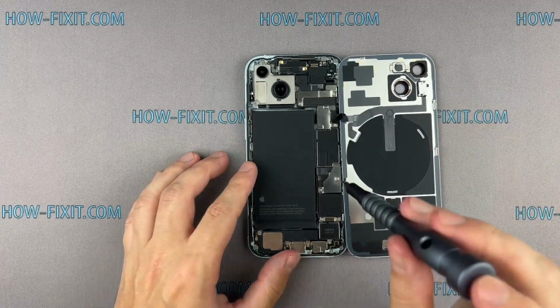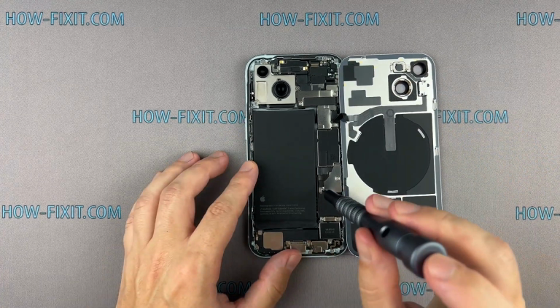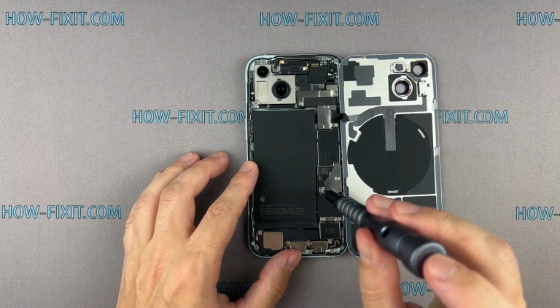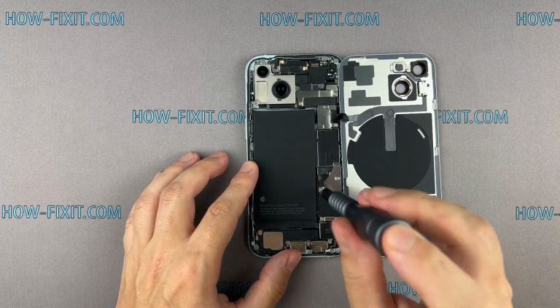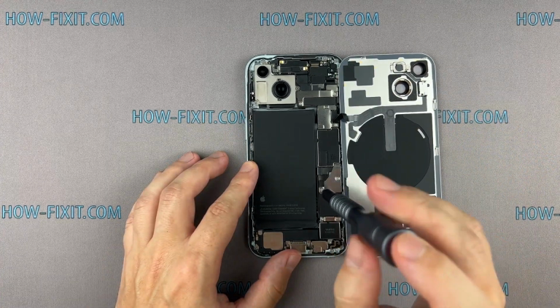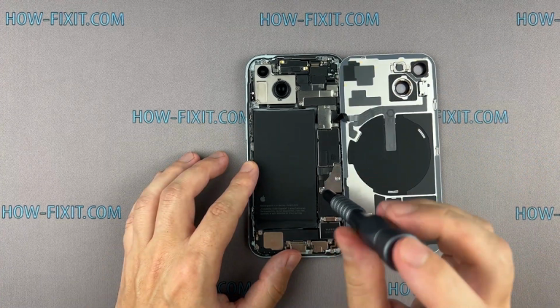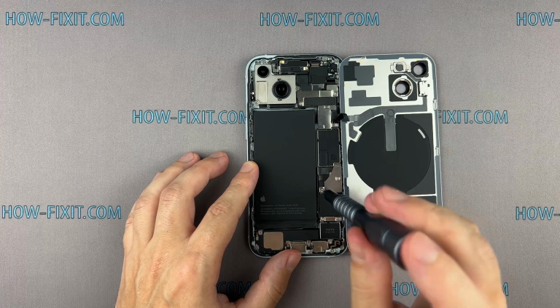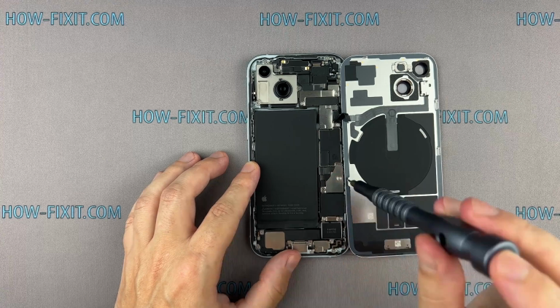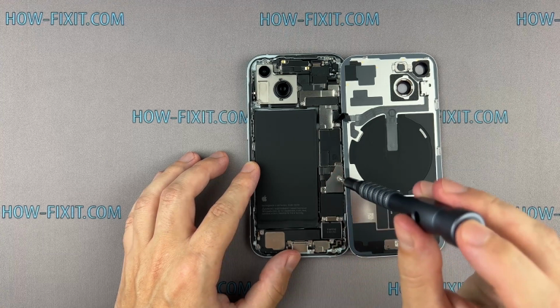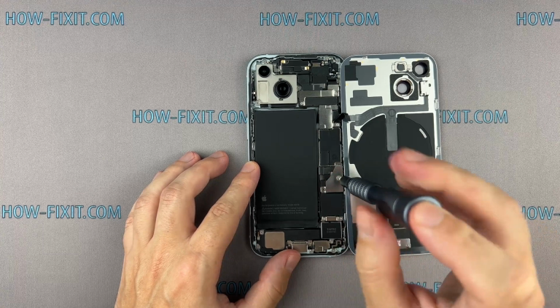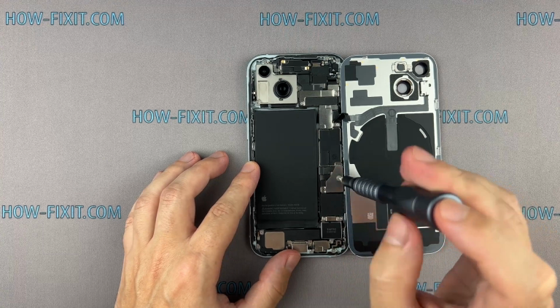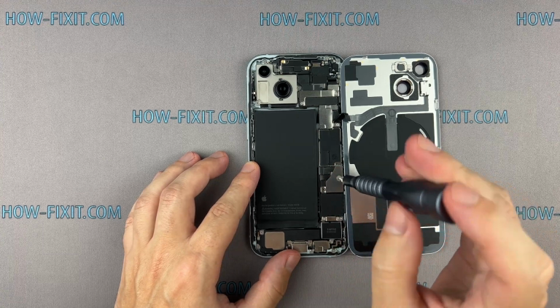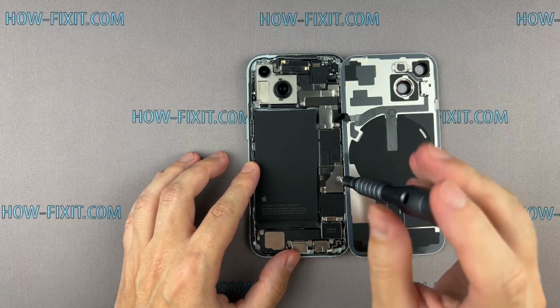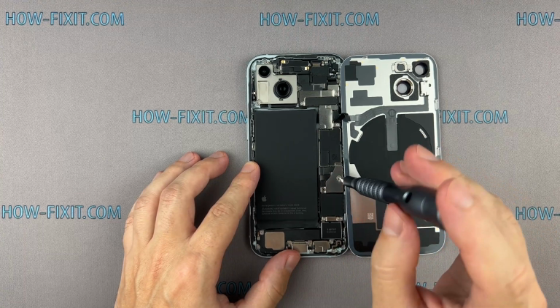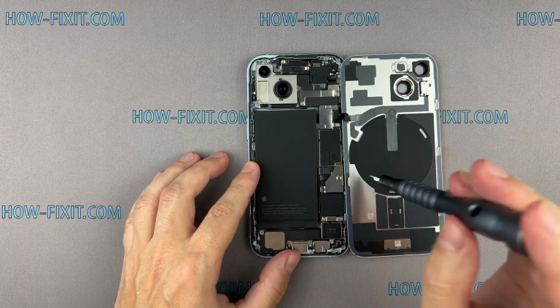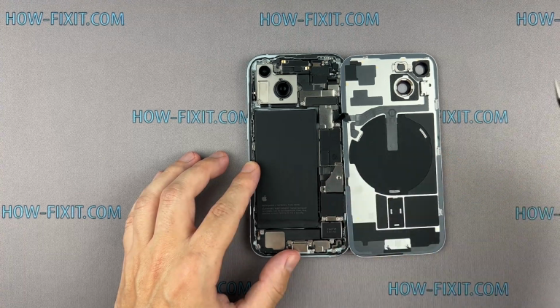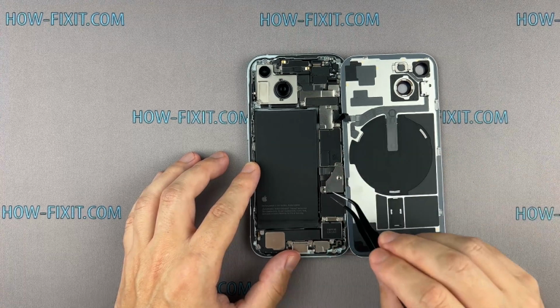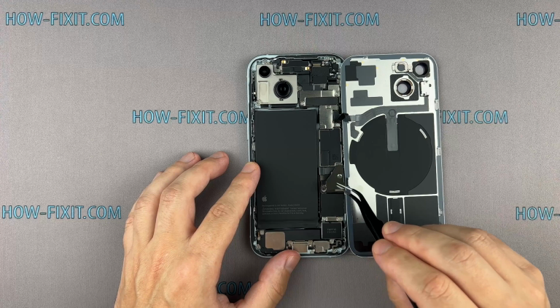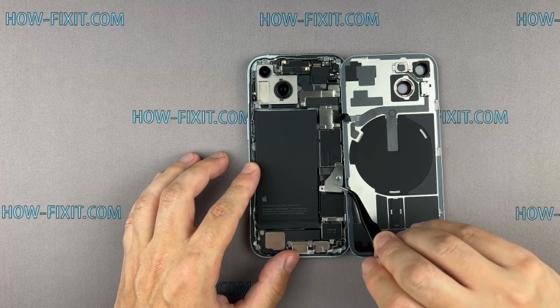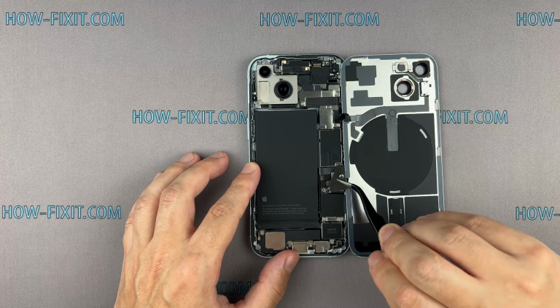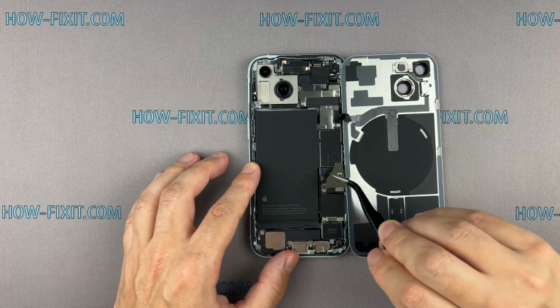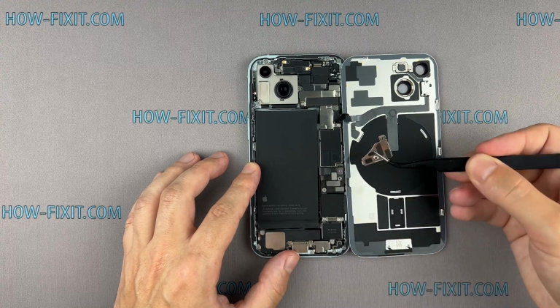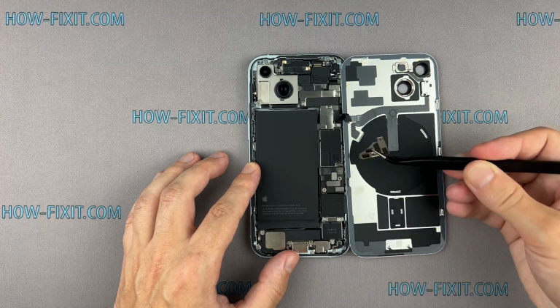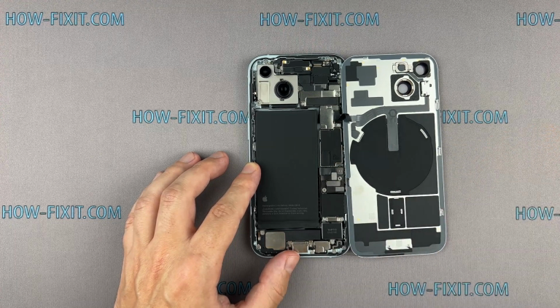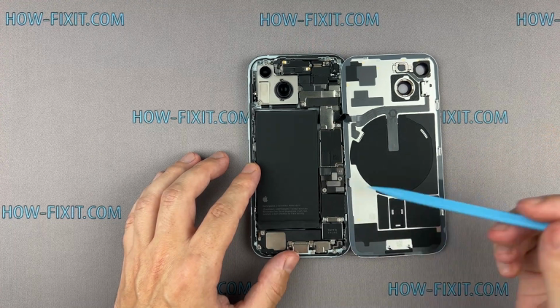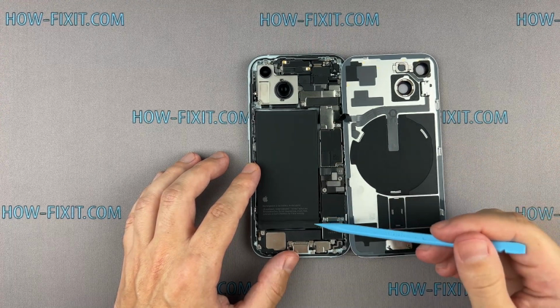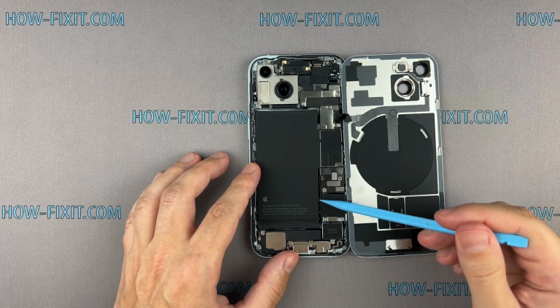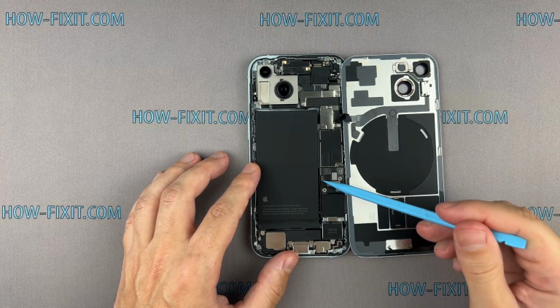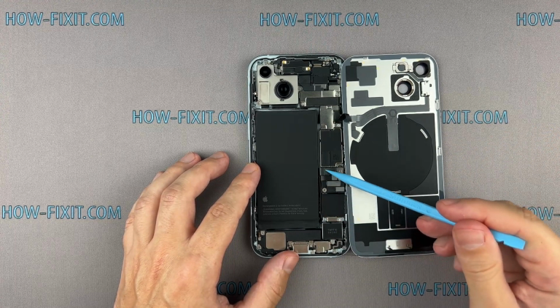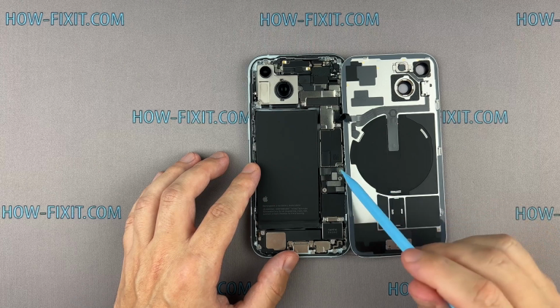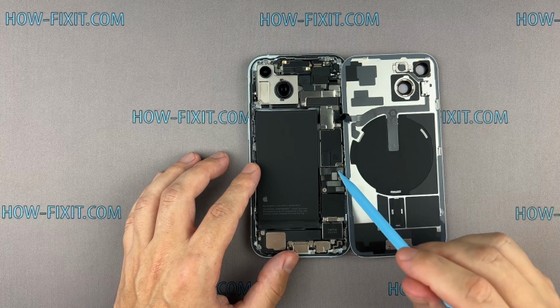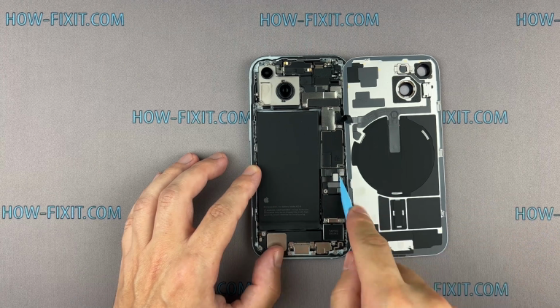Remove the screws on the bracket securing the battery connector cover. Remember, each screw has its place, so keep them organized for later reassembly. Use a plastic spudger to disconnect the battery cable.